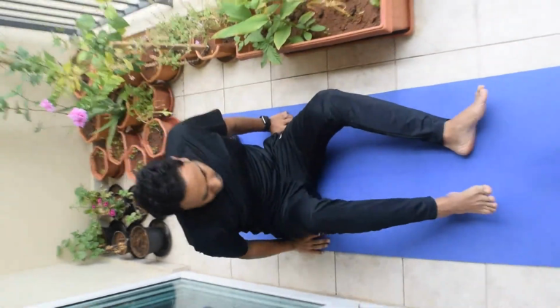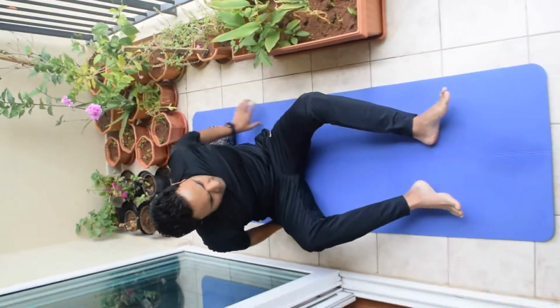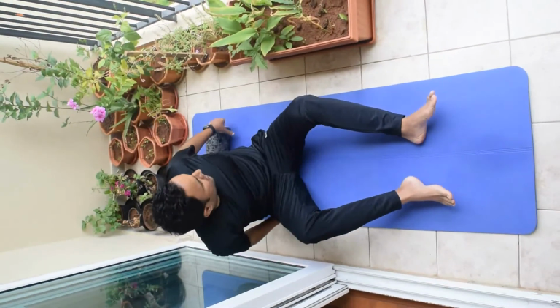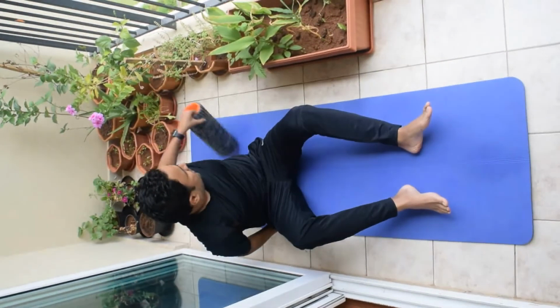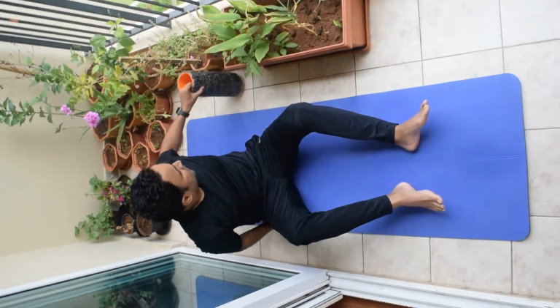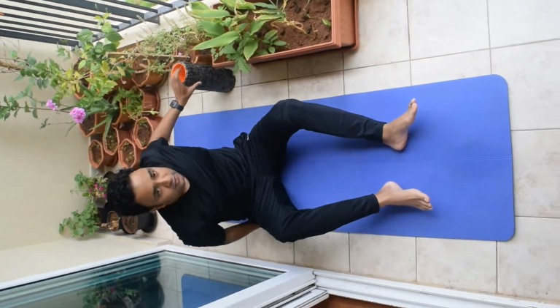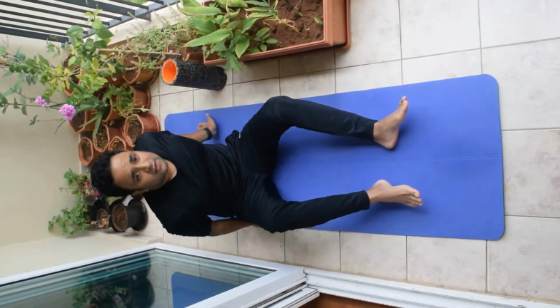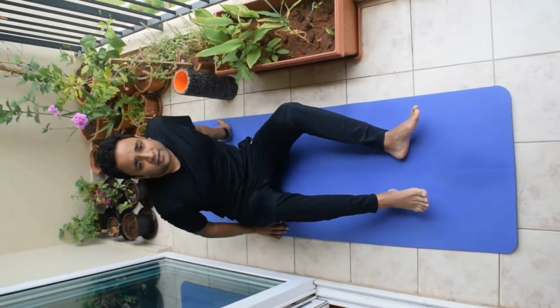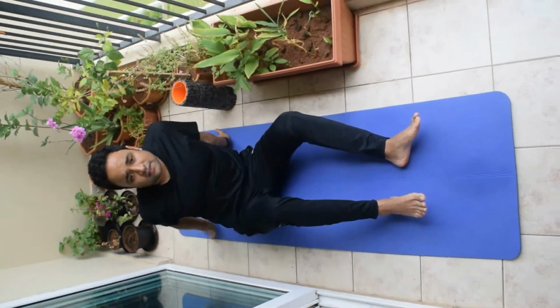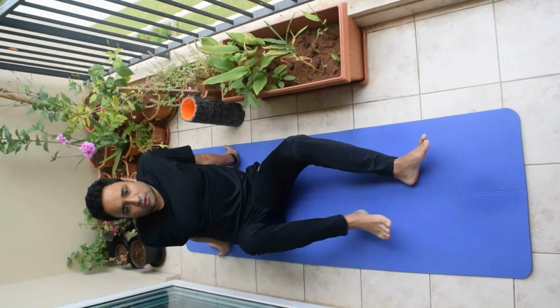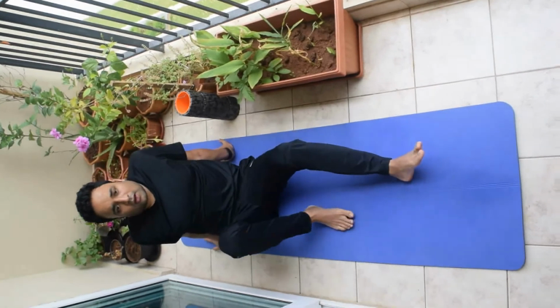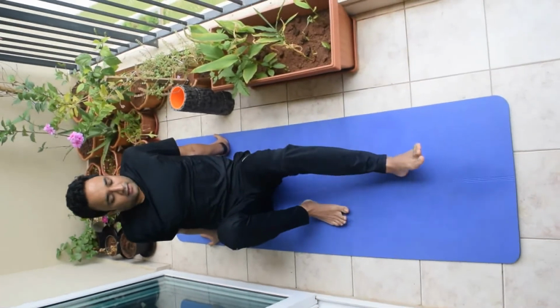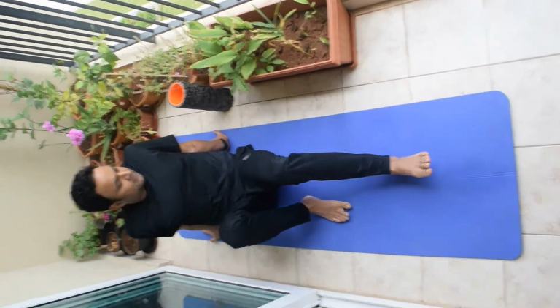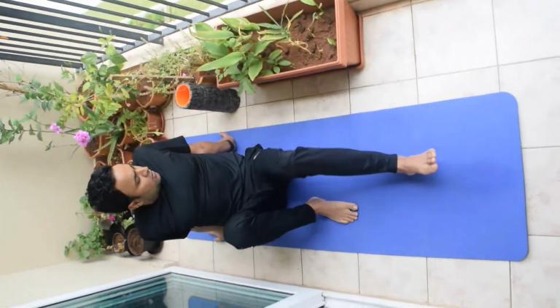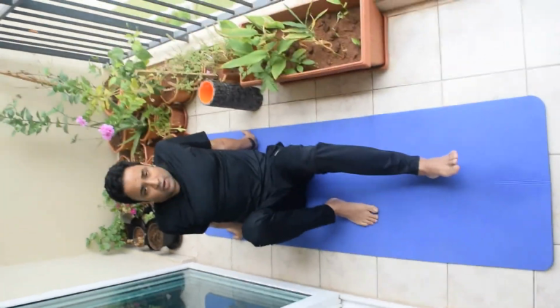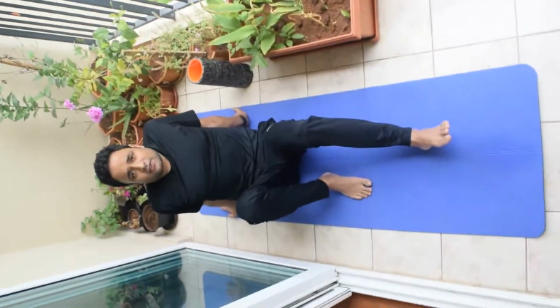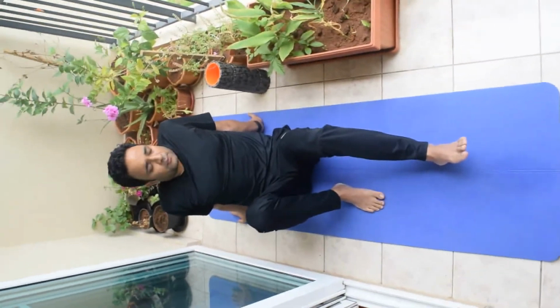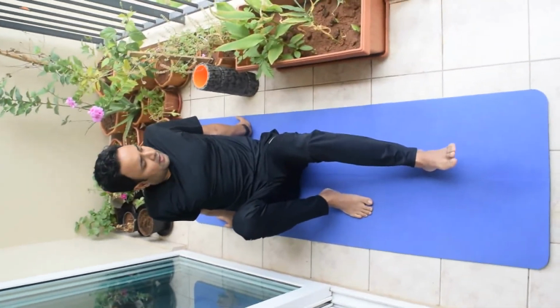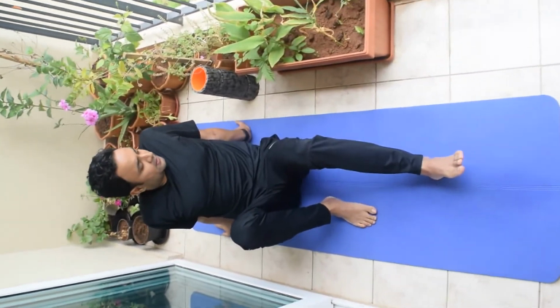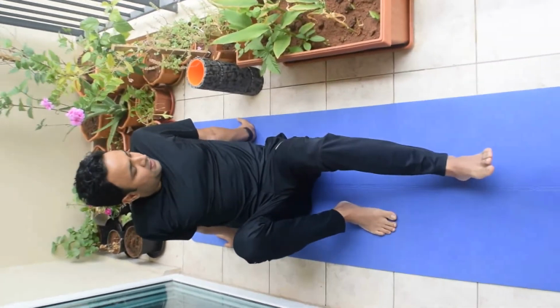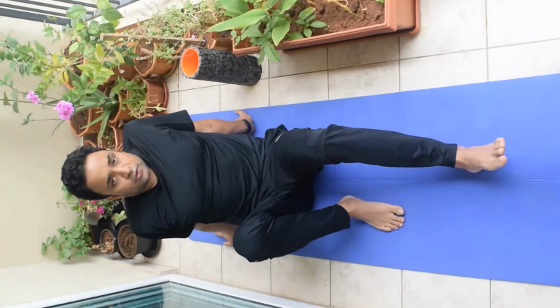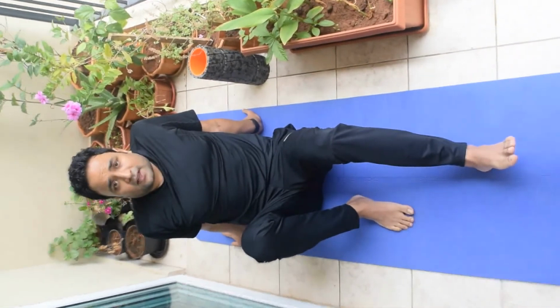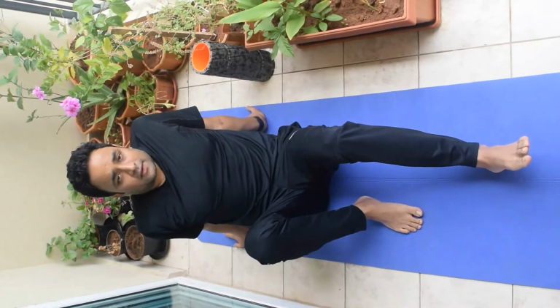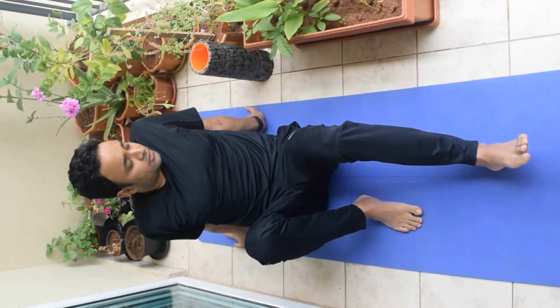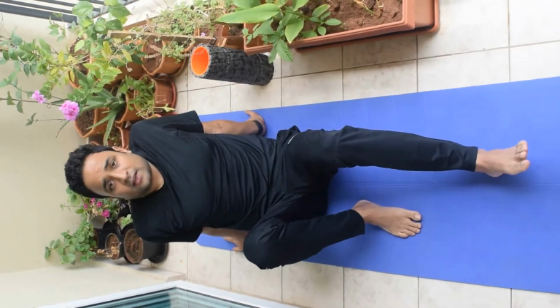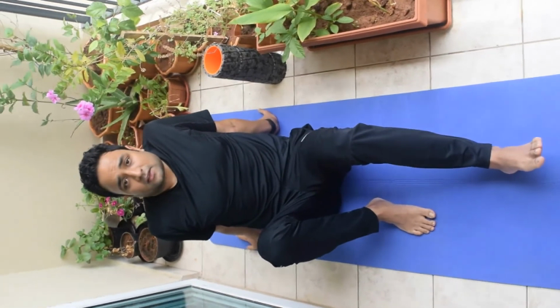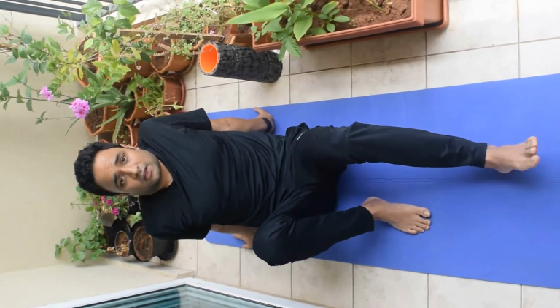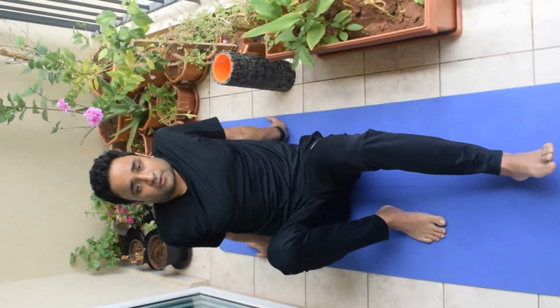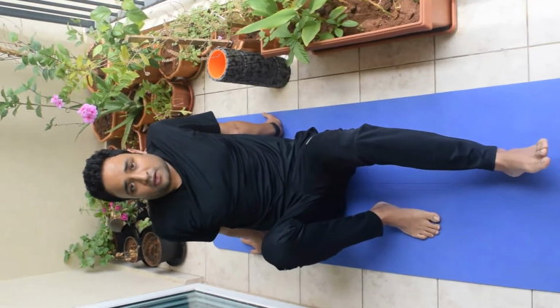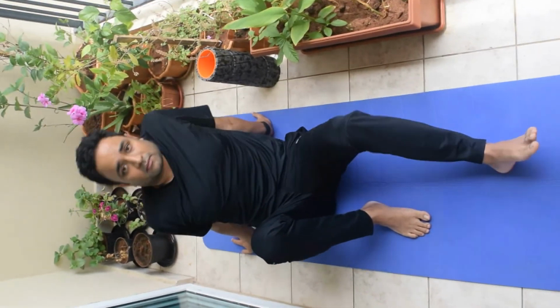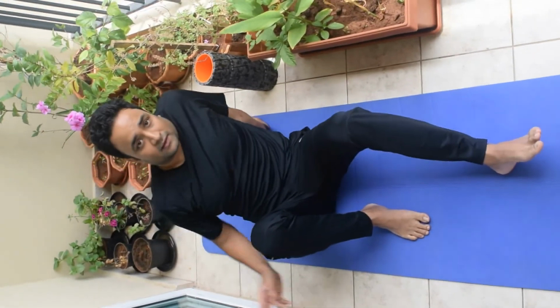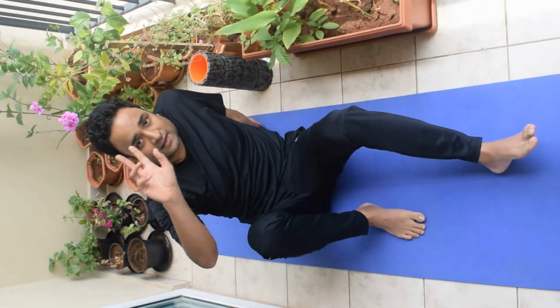That's it guys. These are the other set of exercises which I do. Hope you like this video. See you again in some other video. Thank you guys. This is Sani.